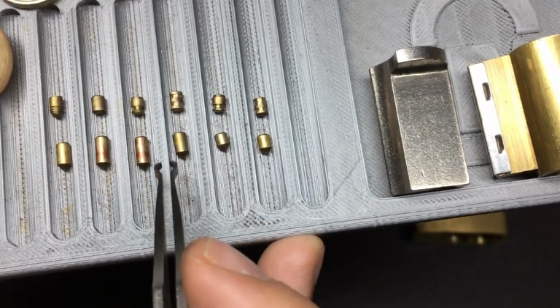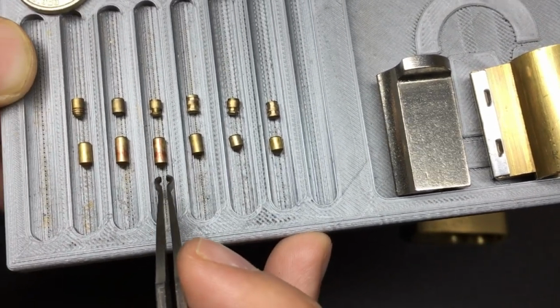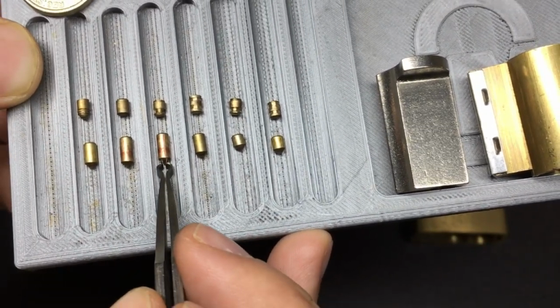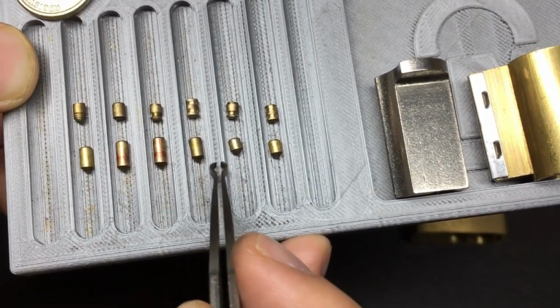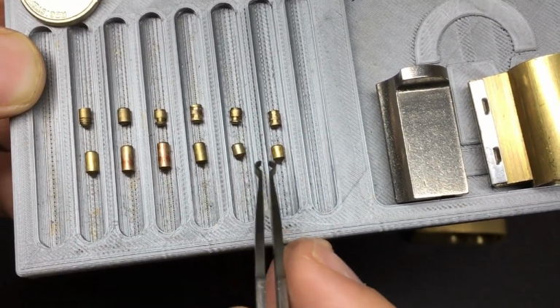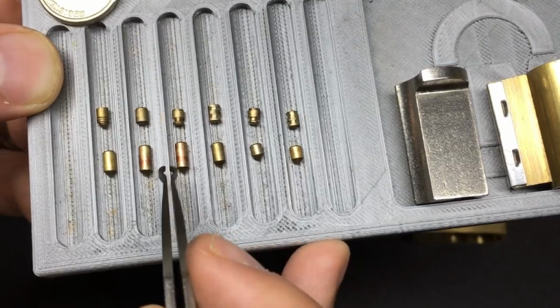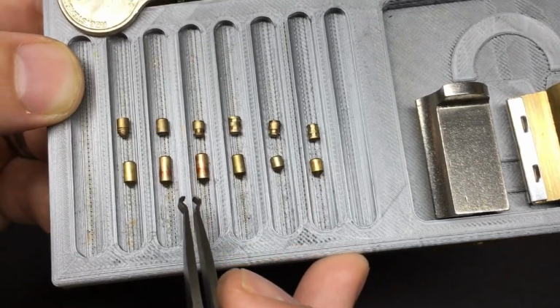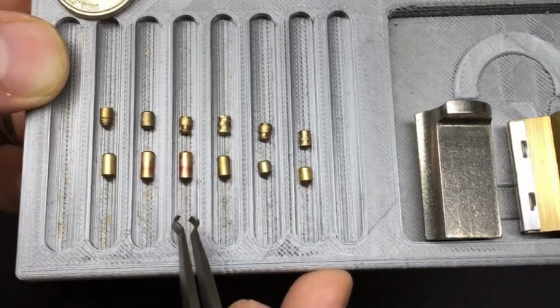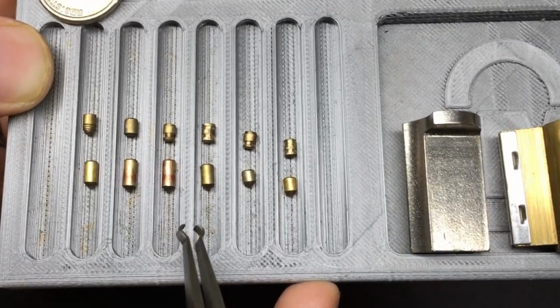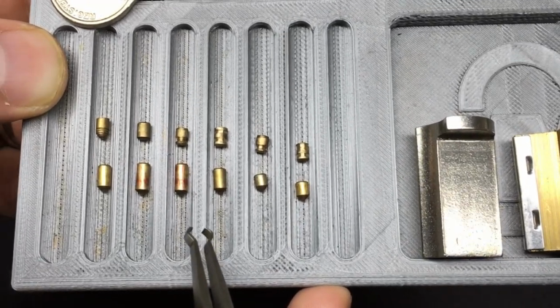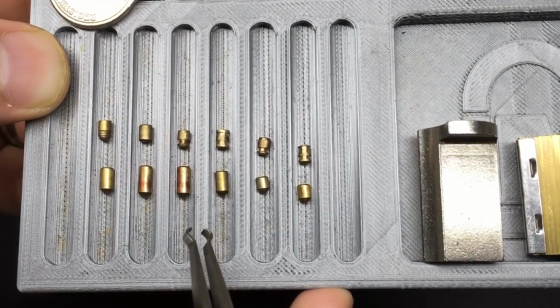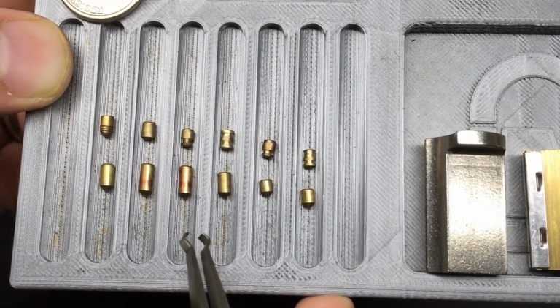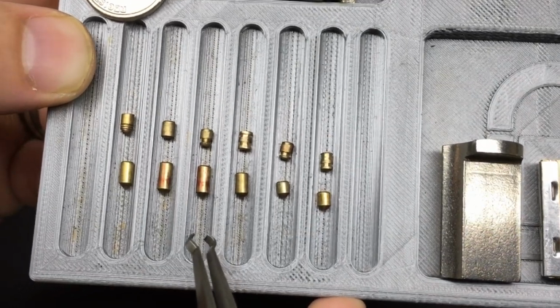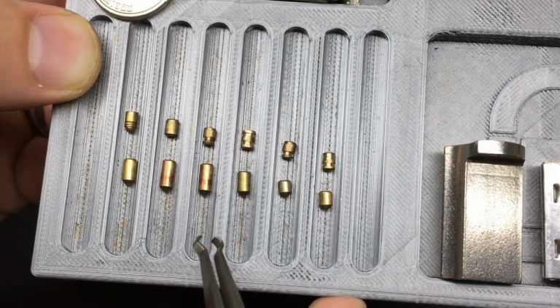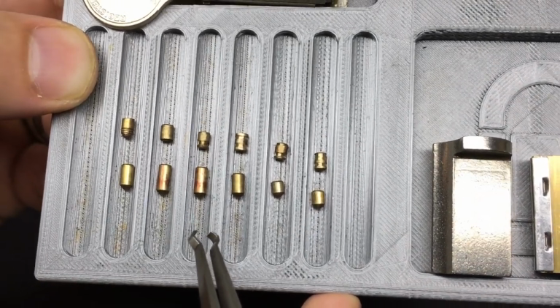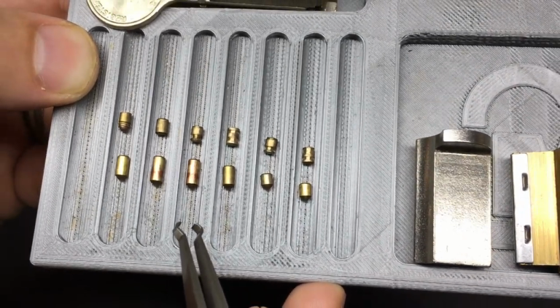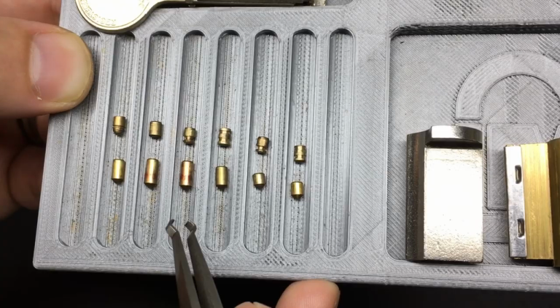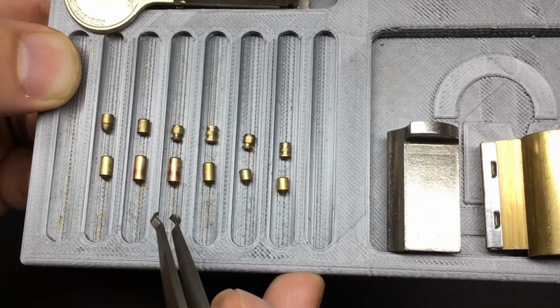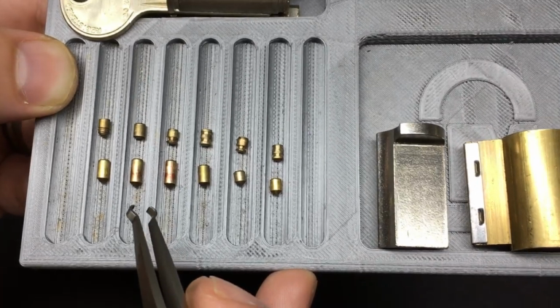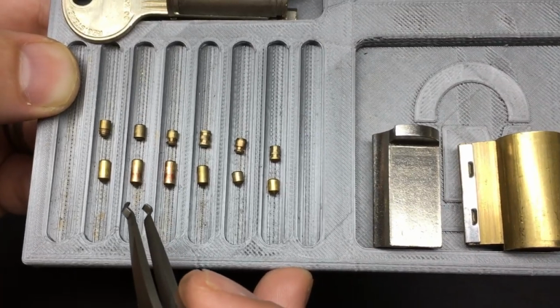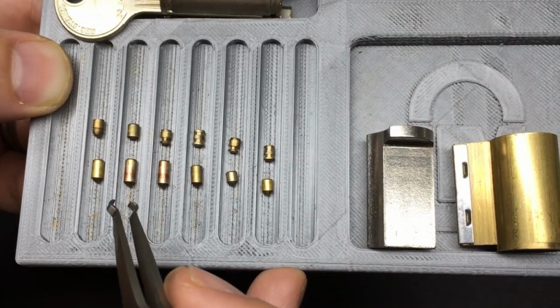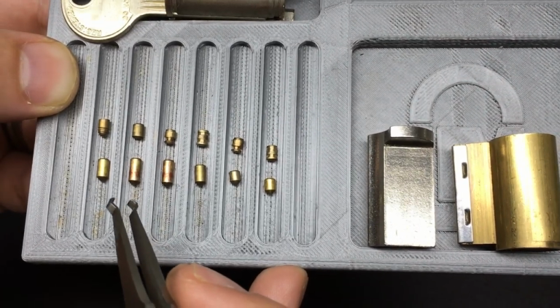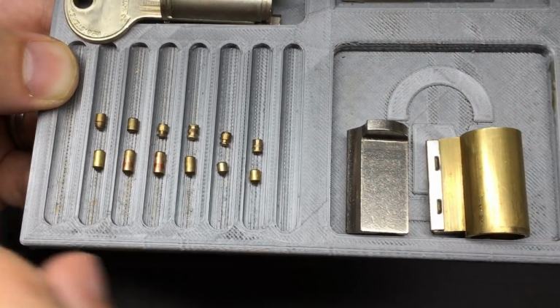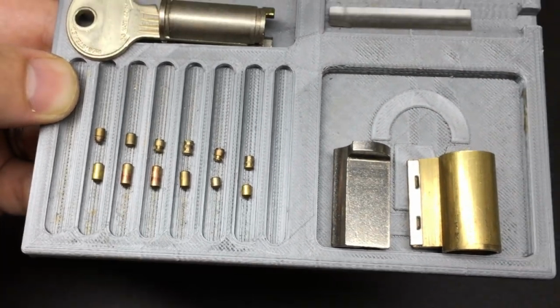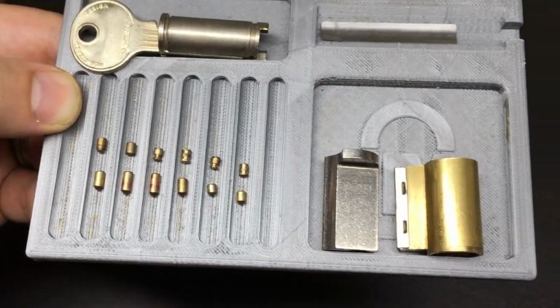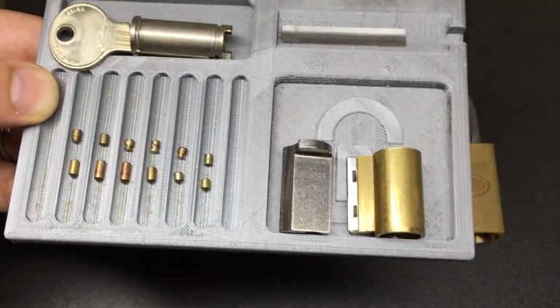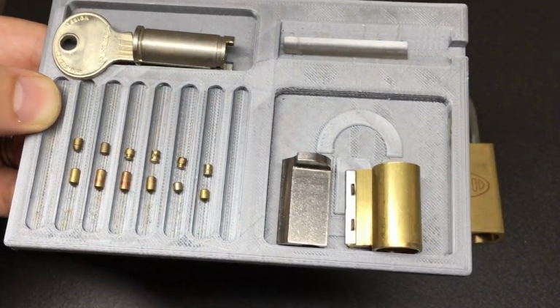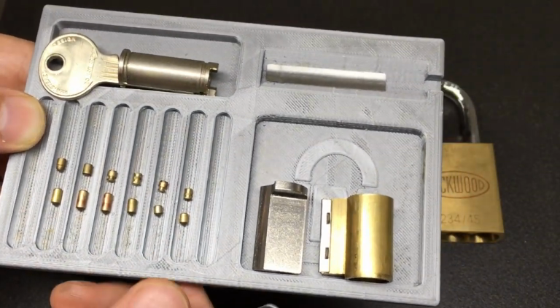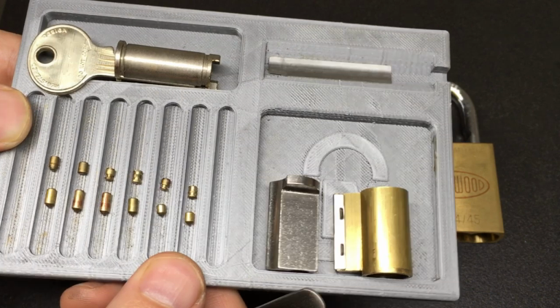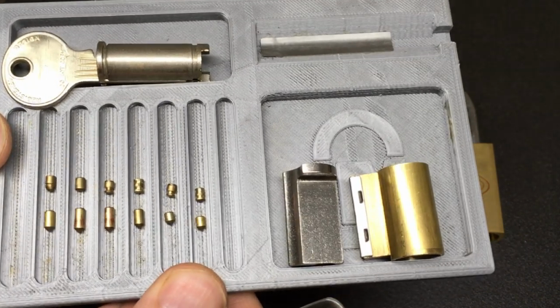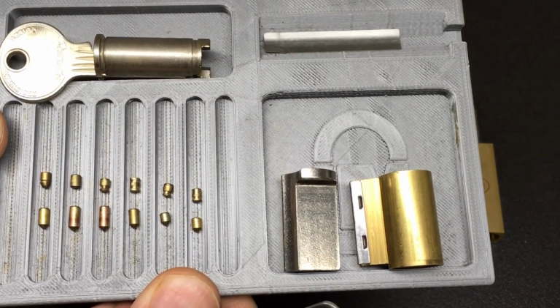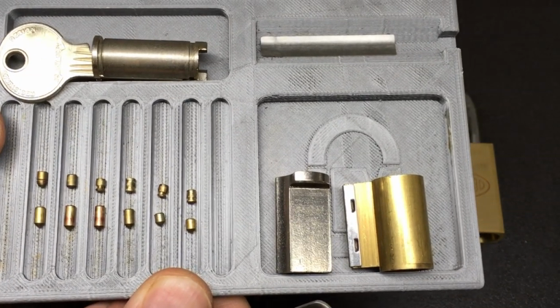Just goes to show you — sometimes you just don't get what you expect inside a lock. It turns out this was a challenge lock, a Lockwood challenge lock. Cool. I hope you enjoyed watching that, and I'll see you all next time.